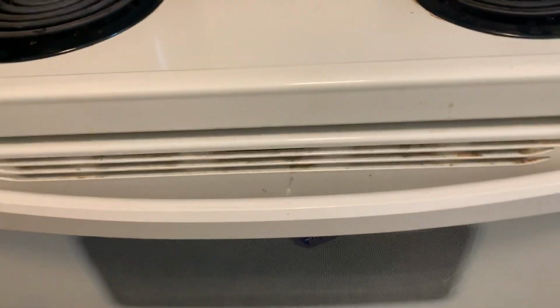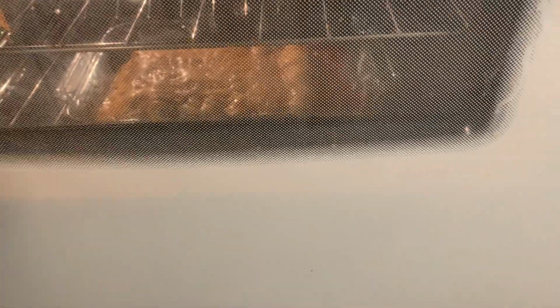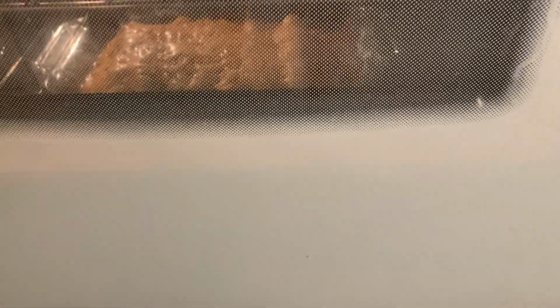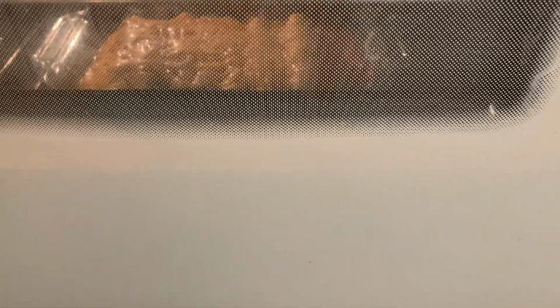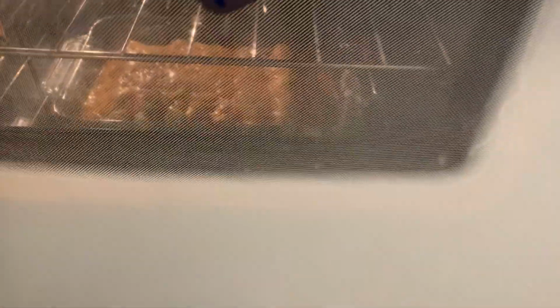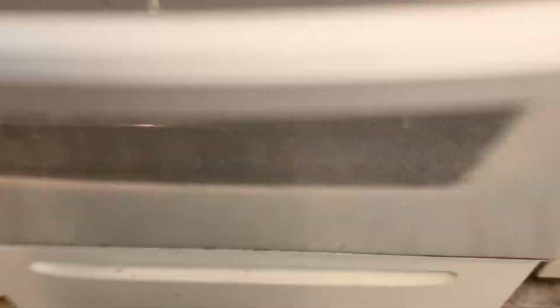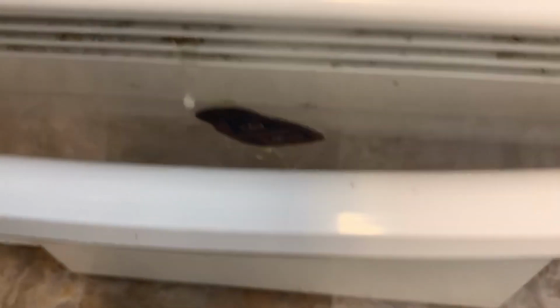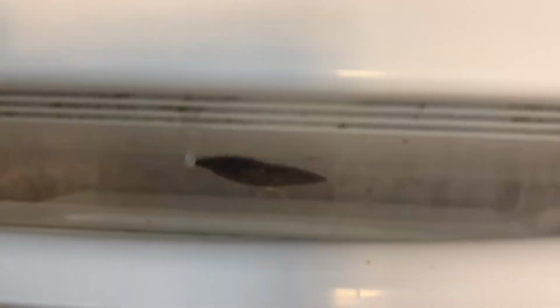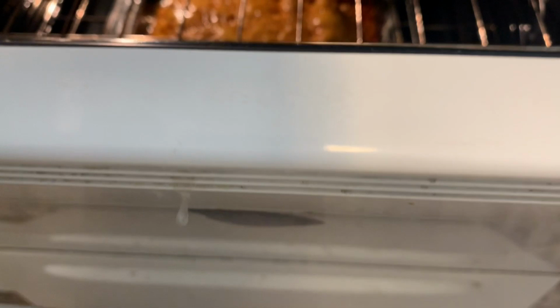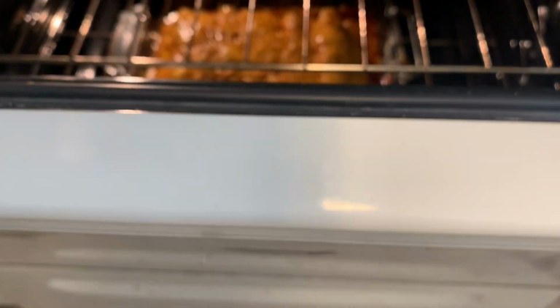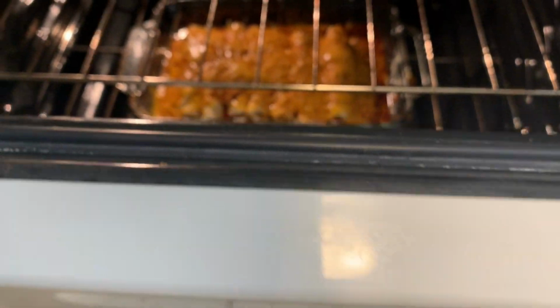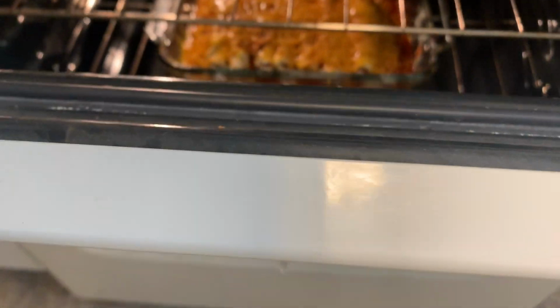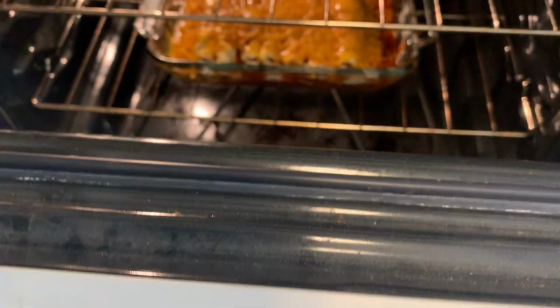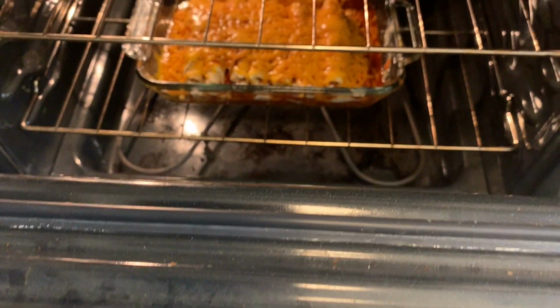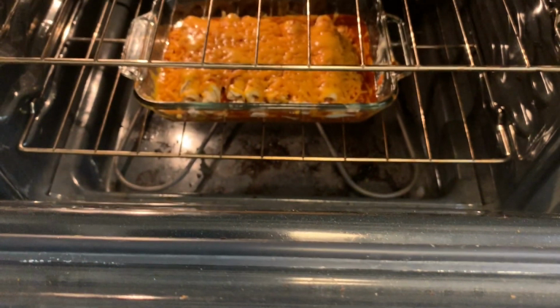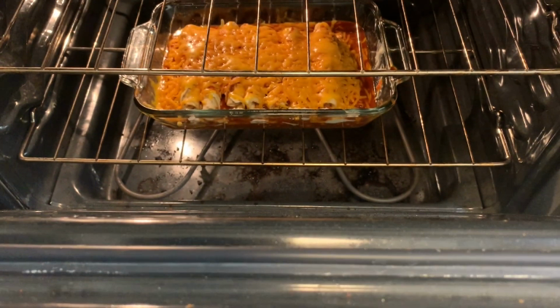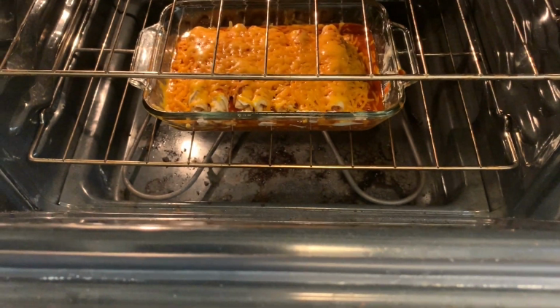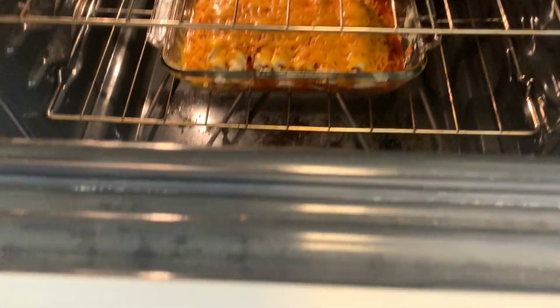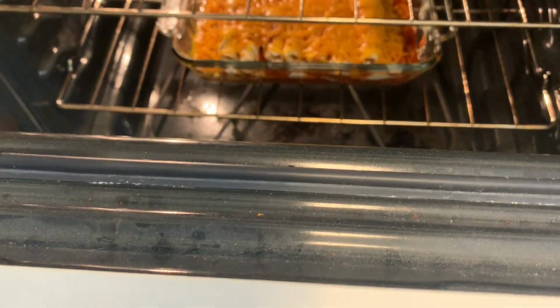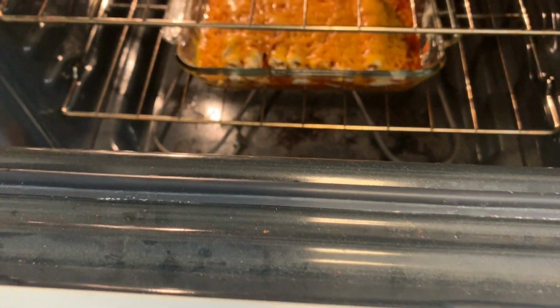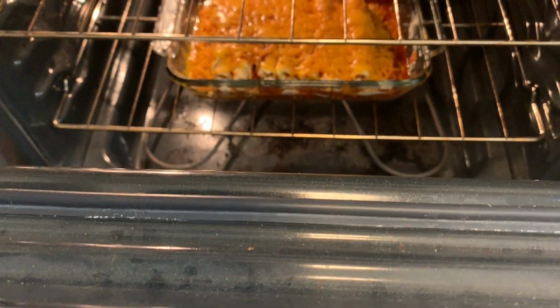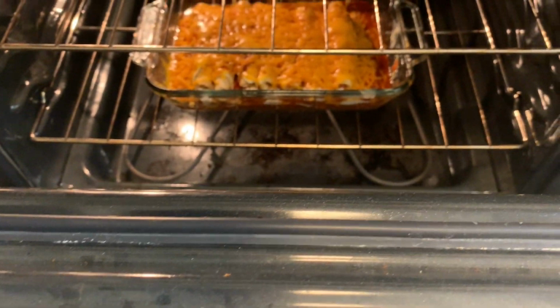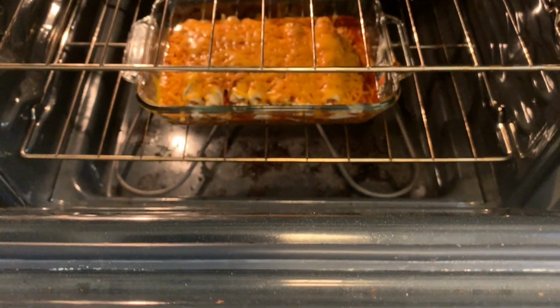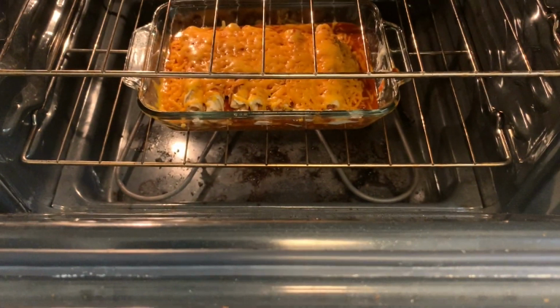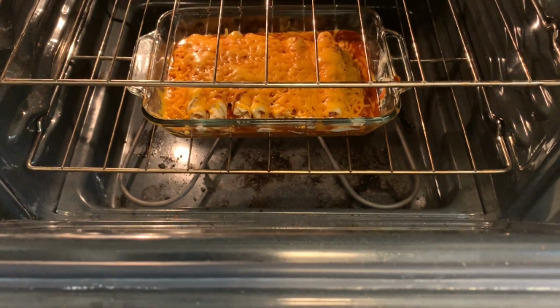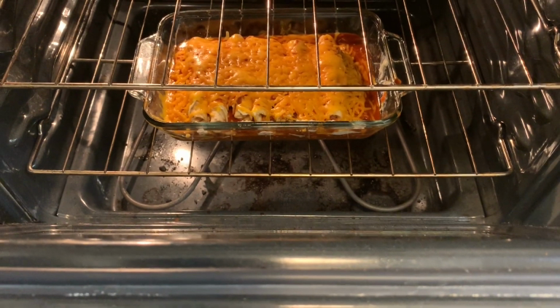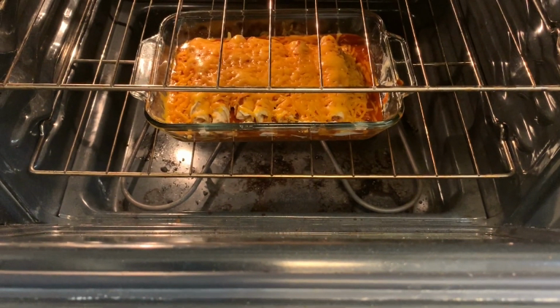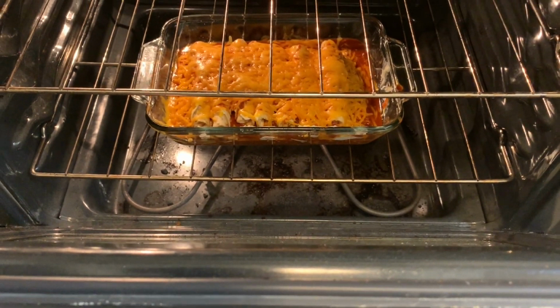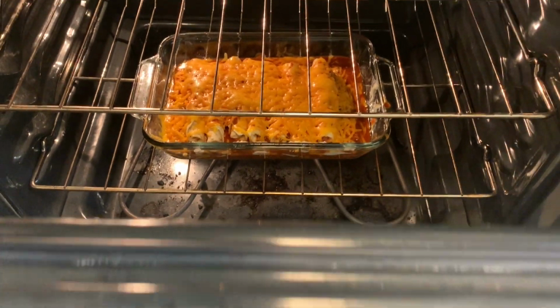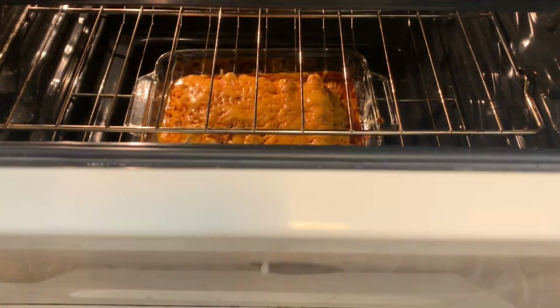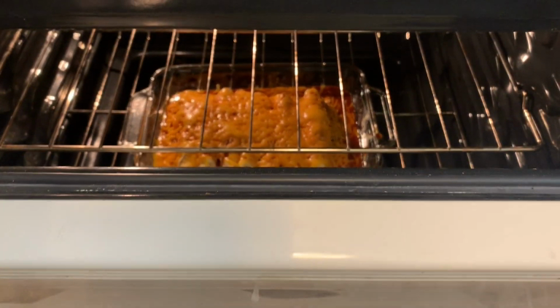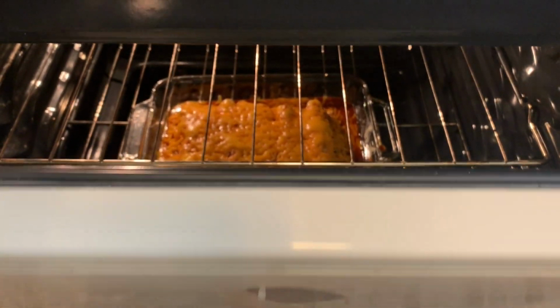It's been about five minutes and the cheese is already melted, so now I just need to wait for the enchilada sauce to start bubbling. Stay tuned.